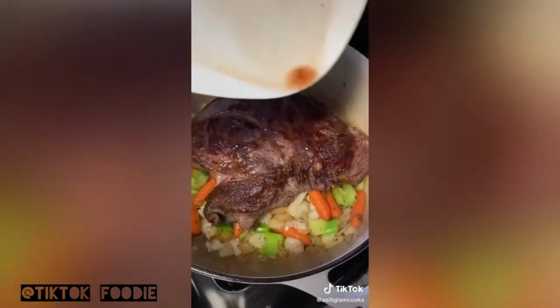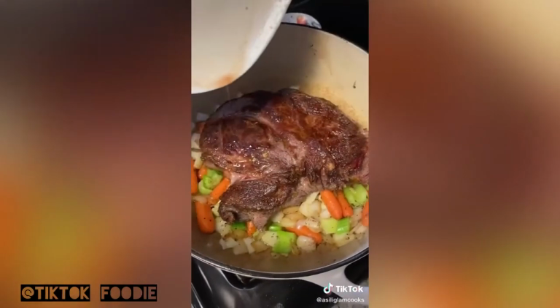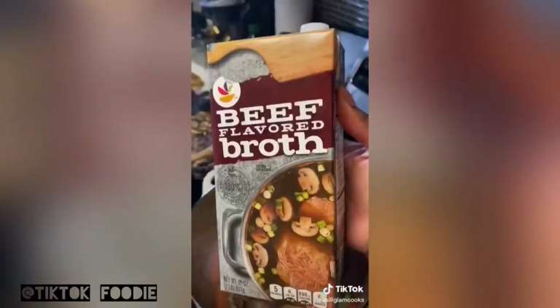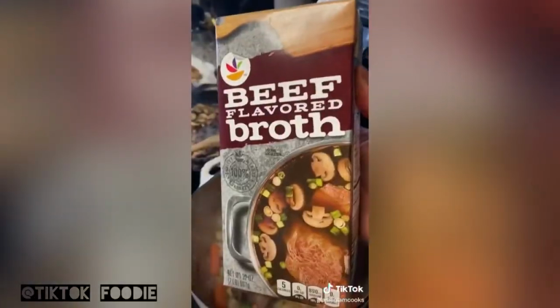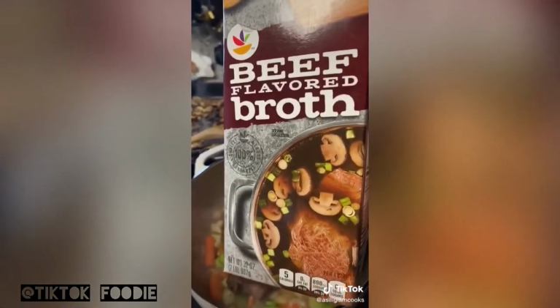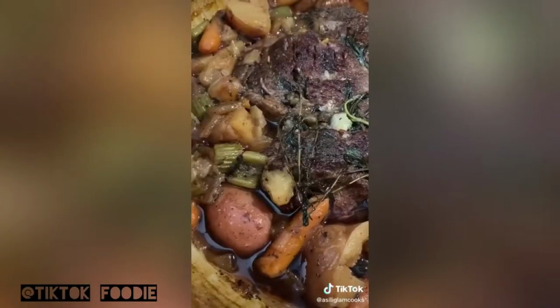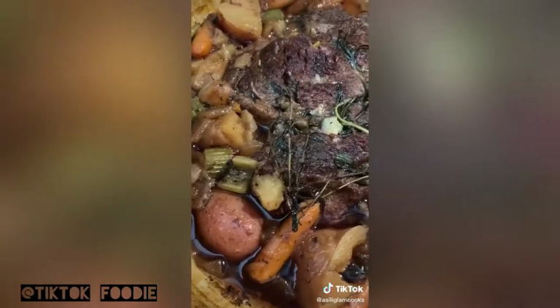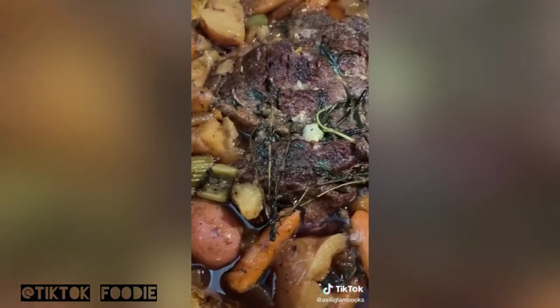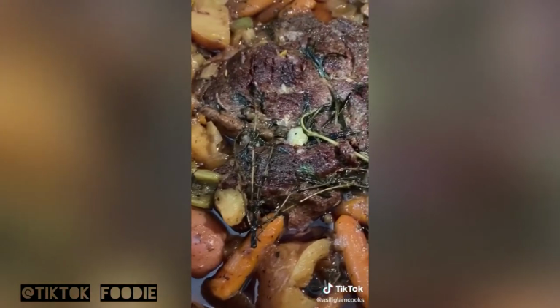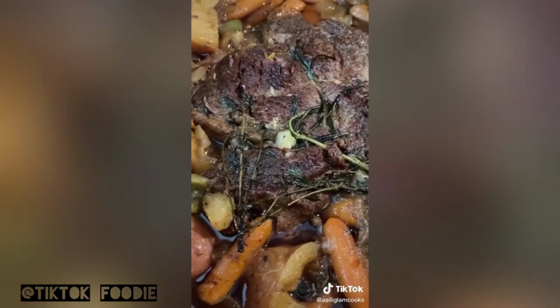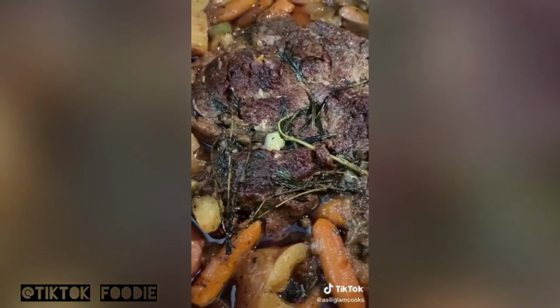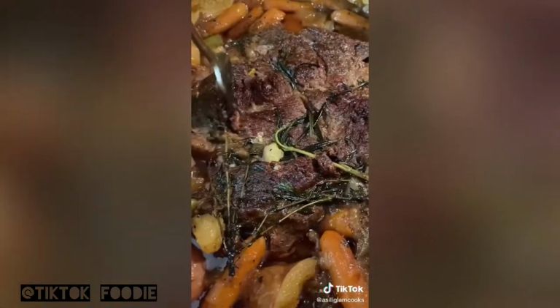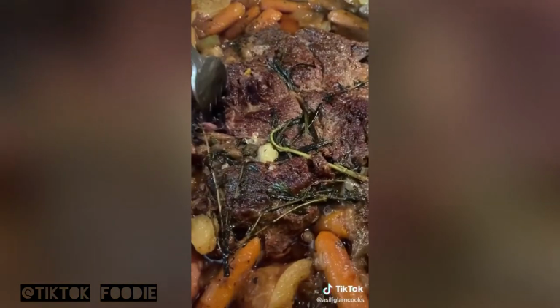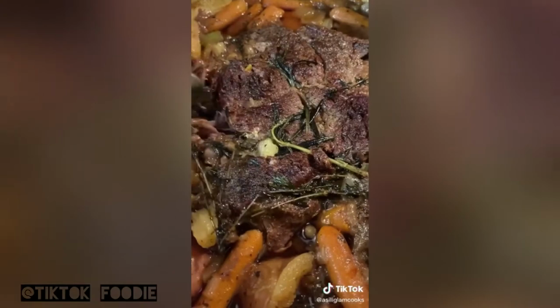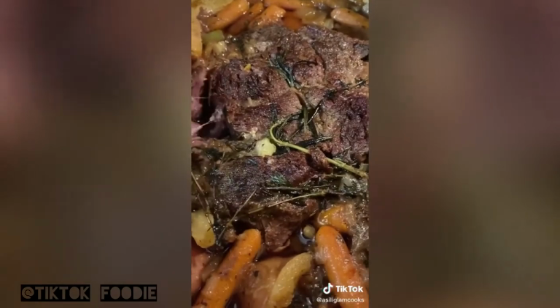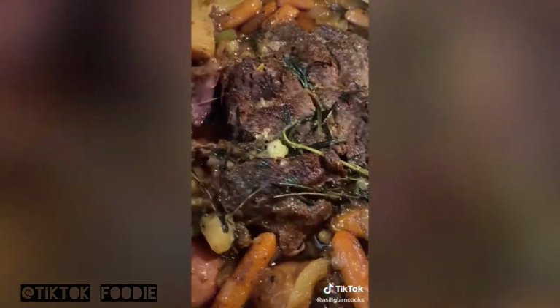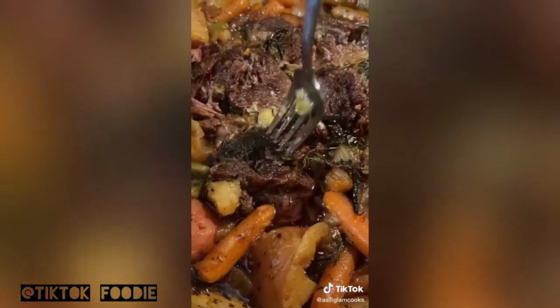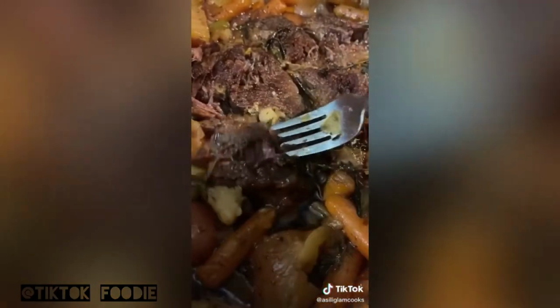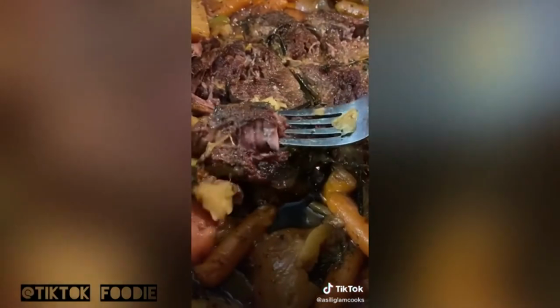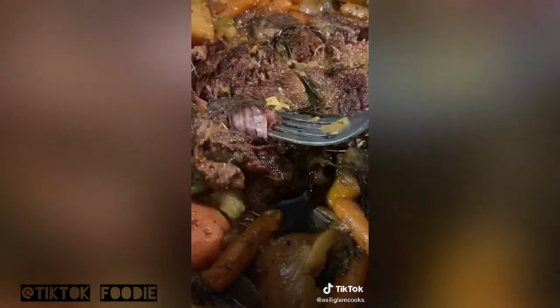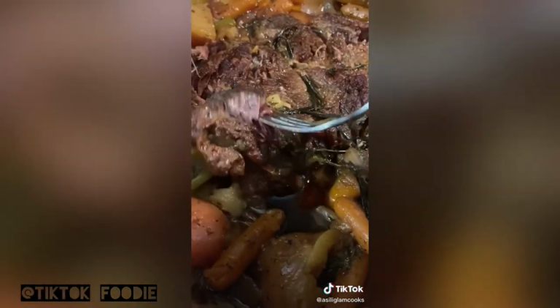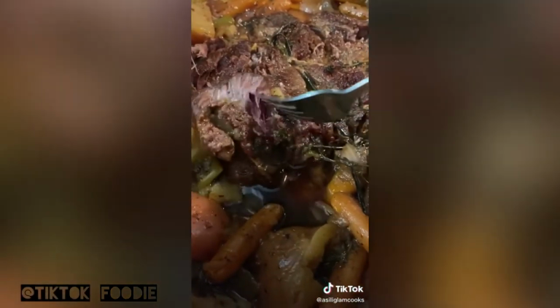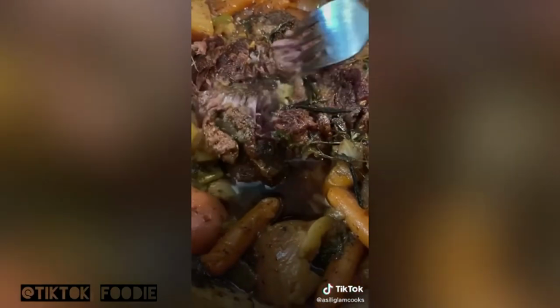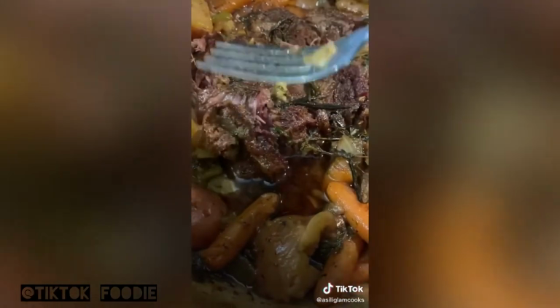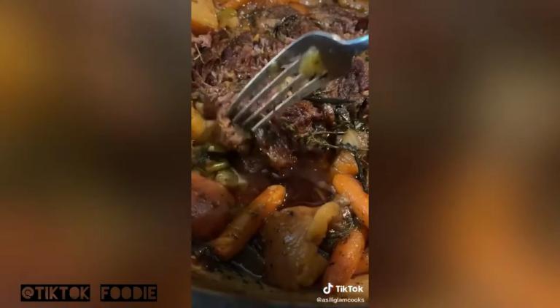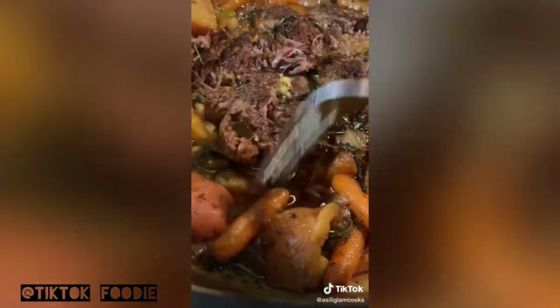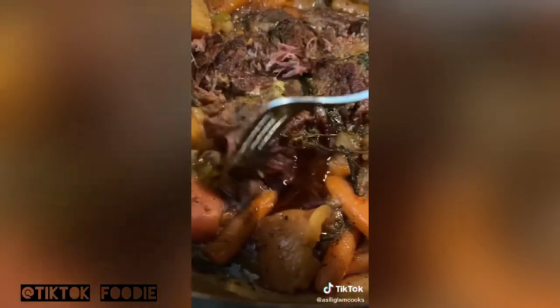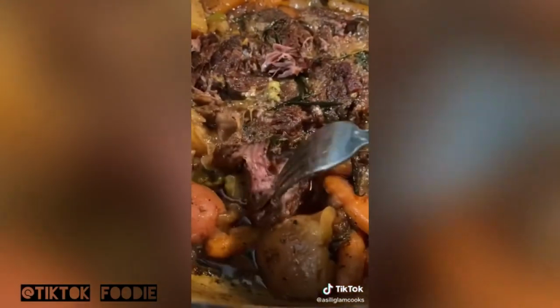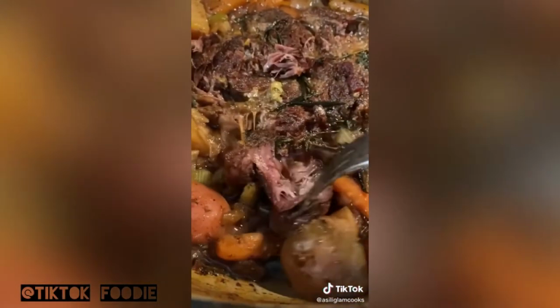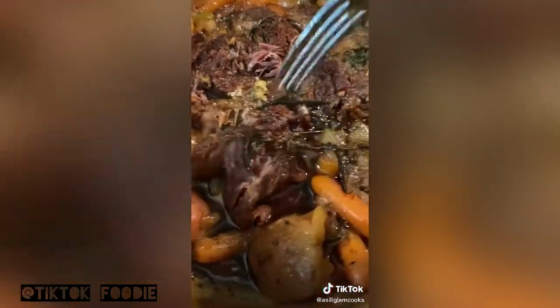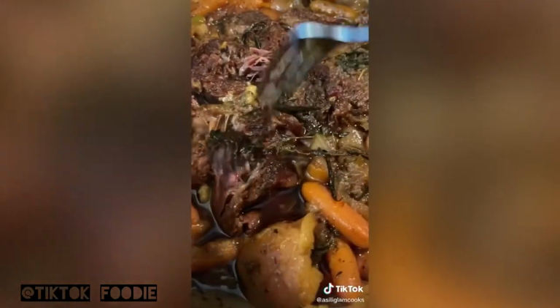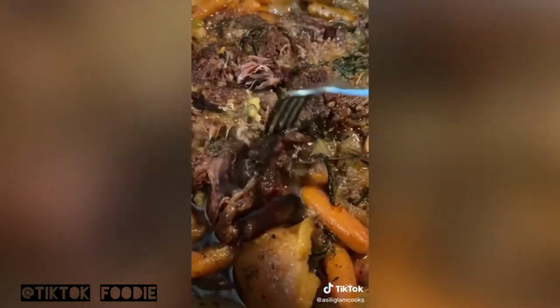Then we're going to go ahead and add the pot roast back in. We're going to go in with some beef broth. We bake it at 300 degrees for three hours, and you get this beautifully cooked, melt-in-your-mouth, as-soft-as-butter pot roast.